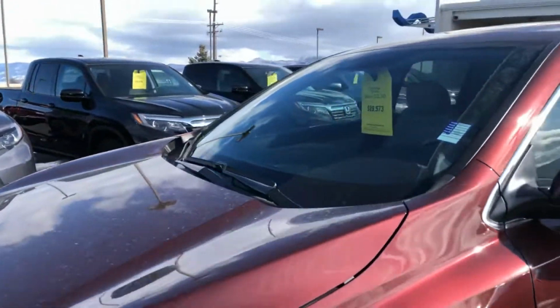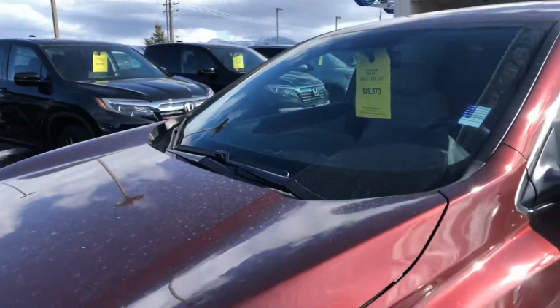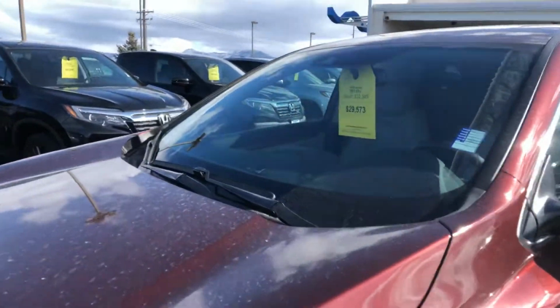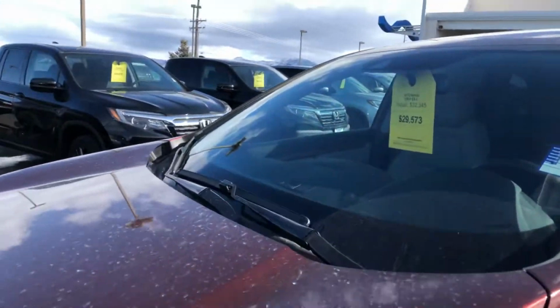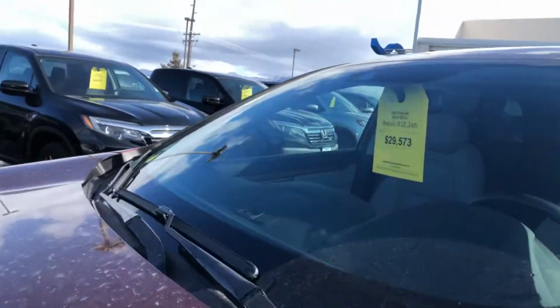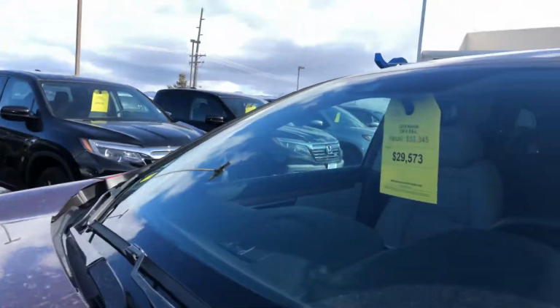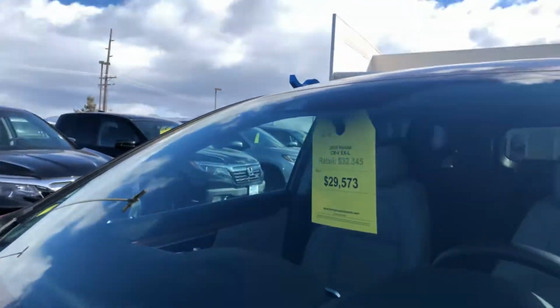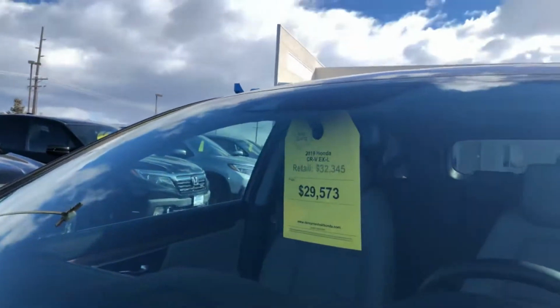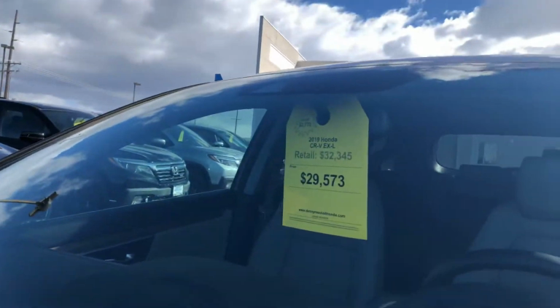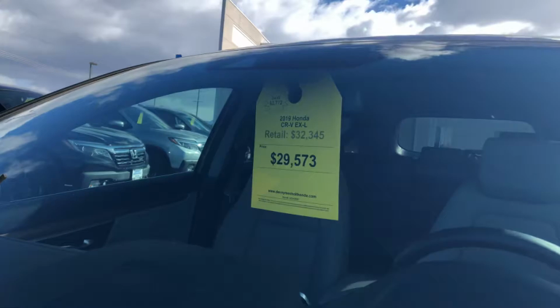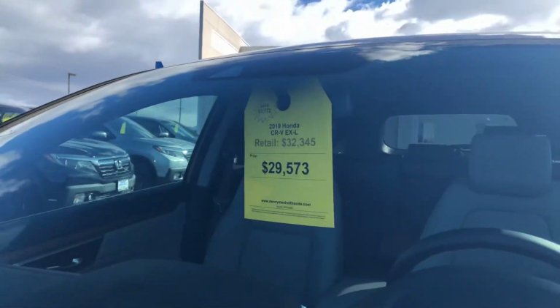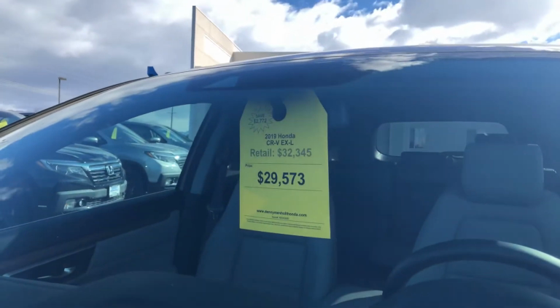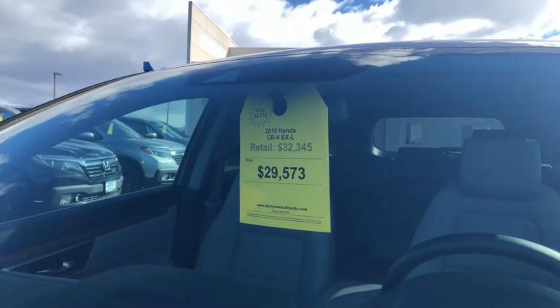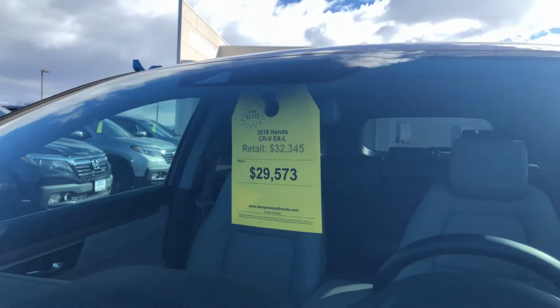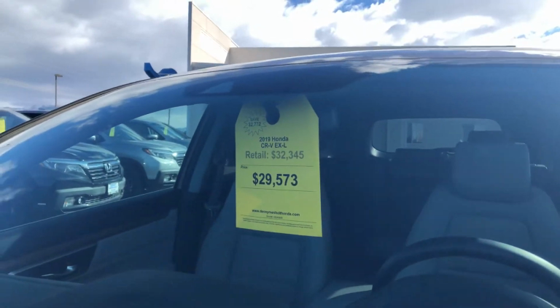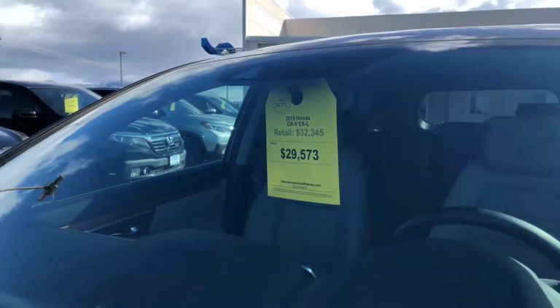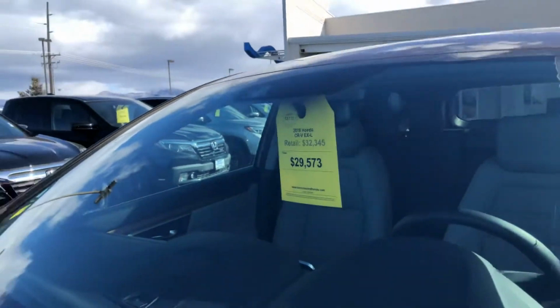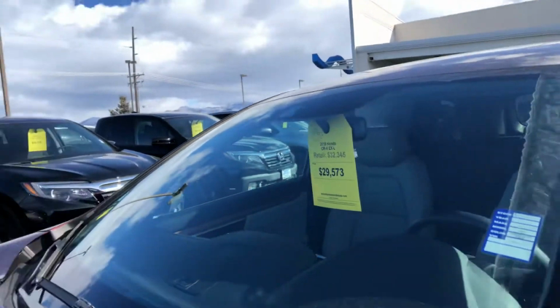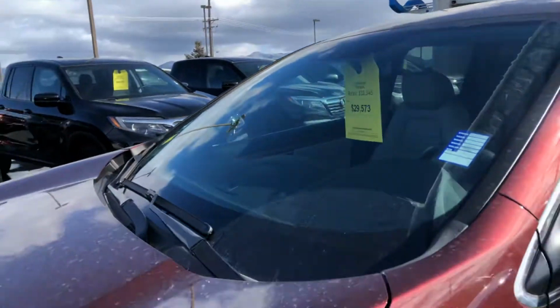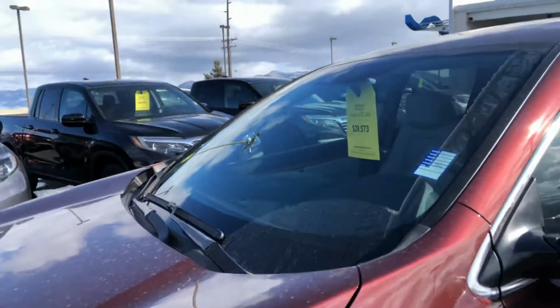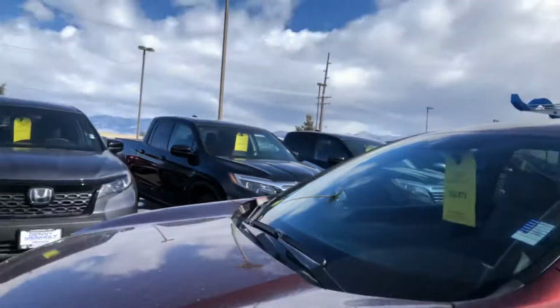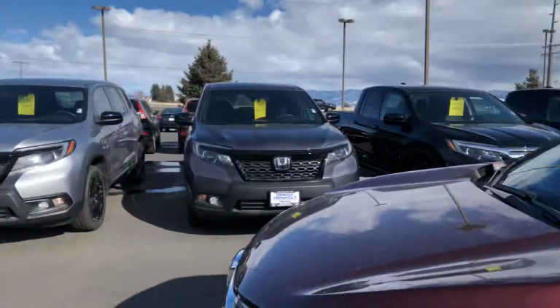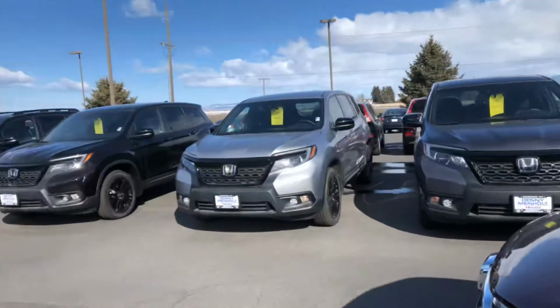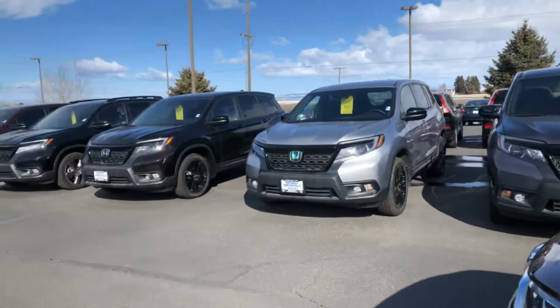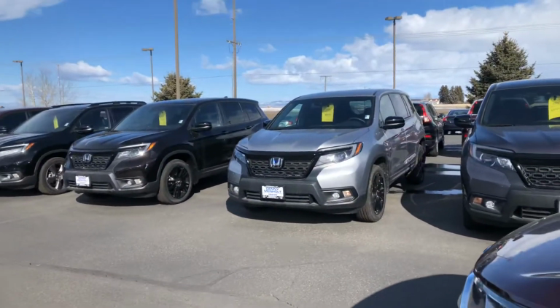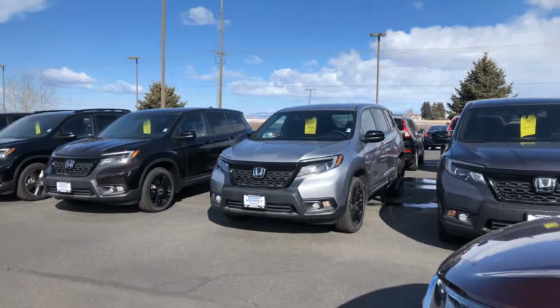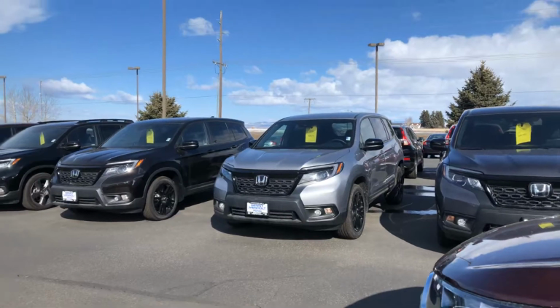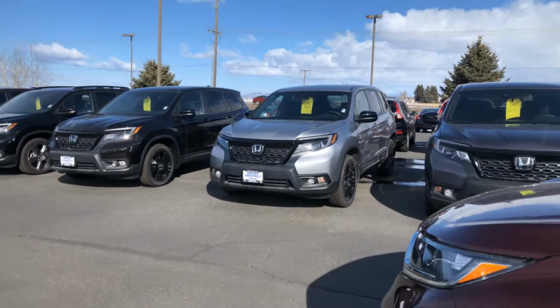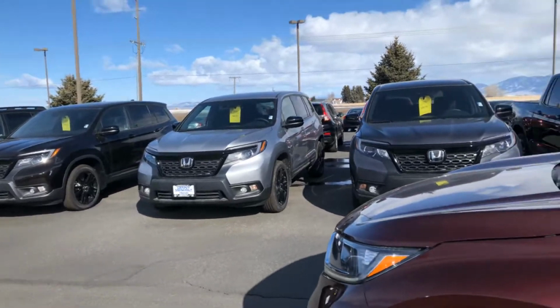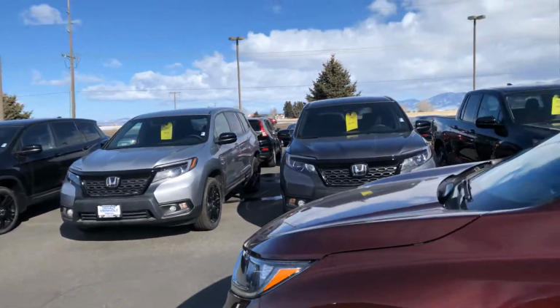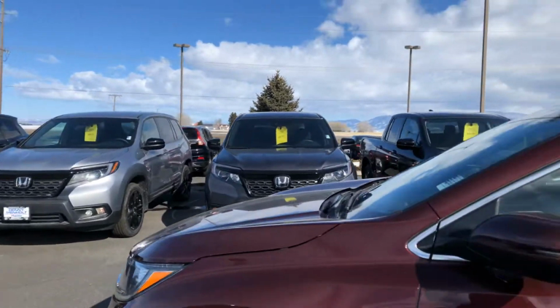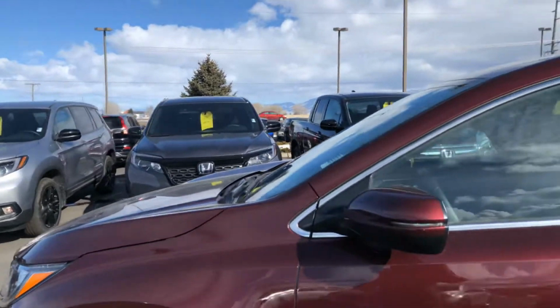What I wanted to really show you is we actually have these marked down more than what I told you was on the internet, and that's because we can't advertise that on our website.